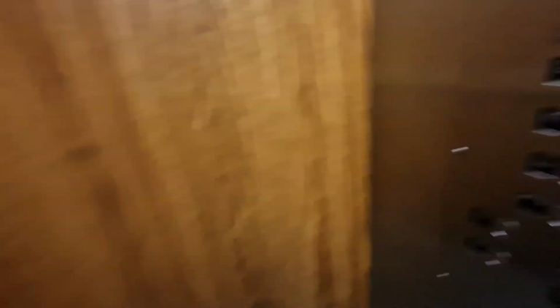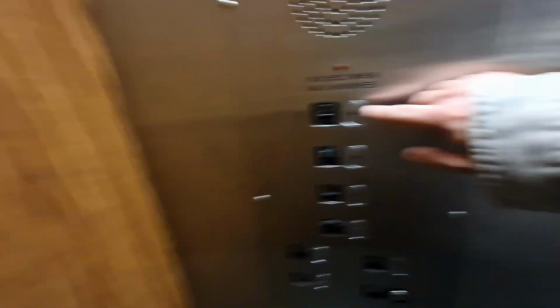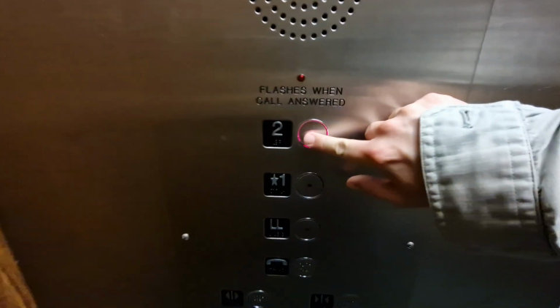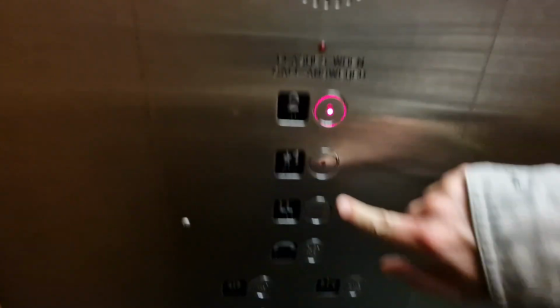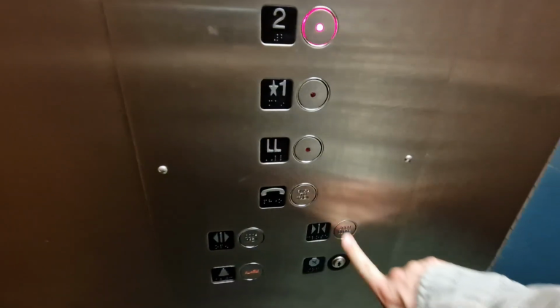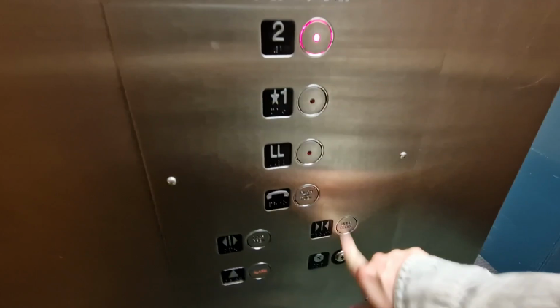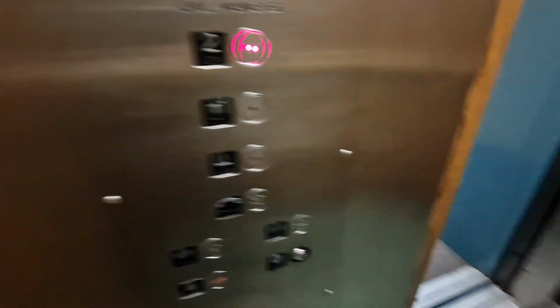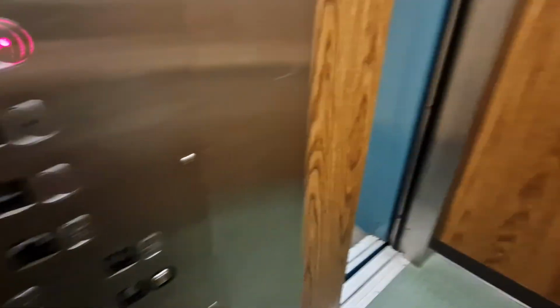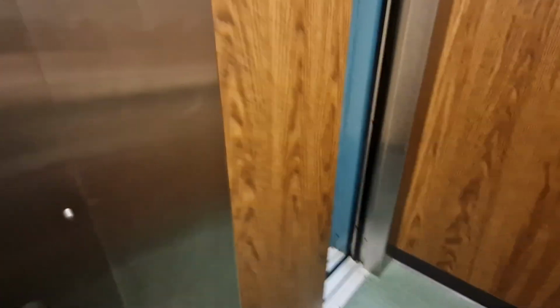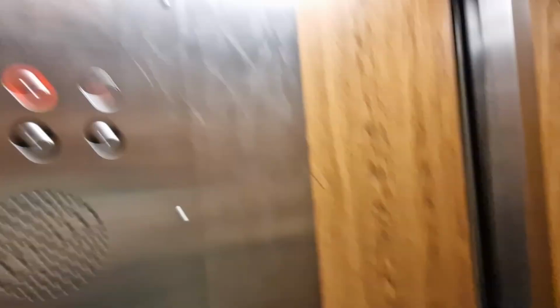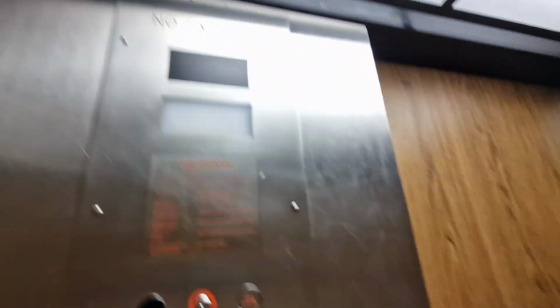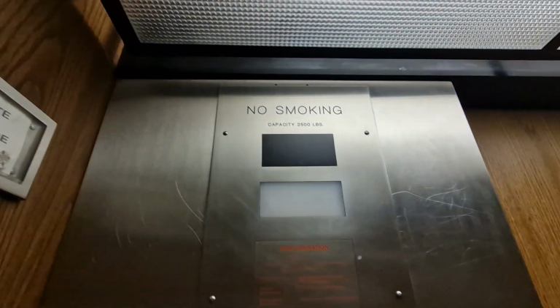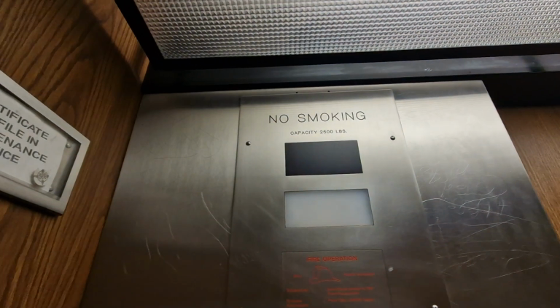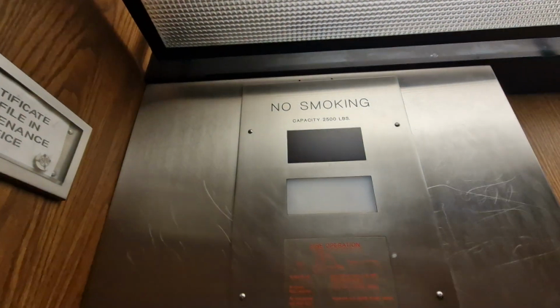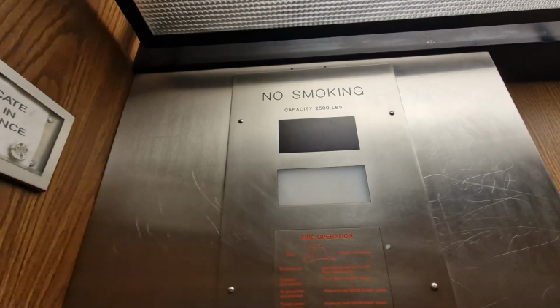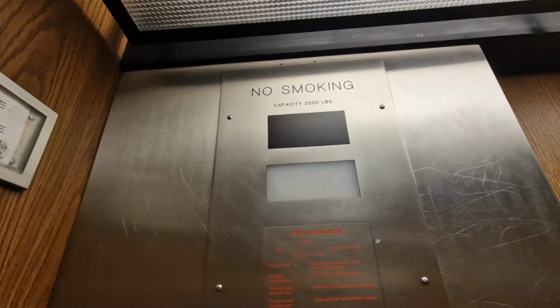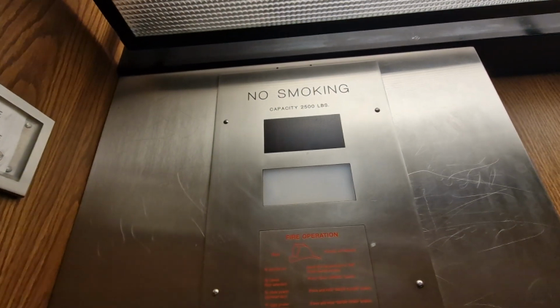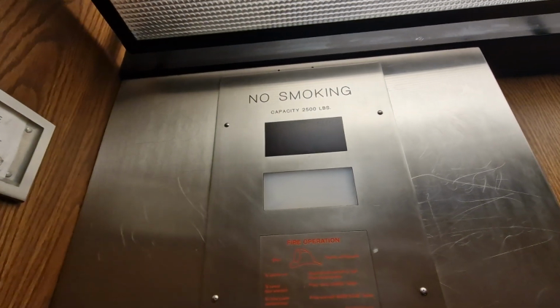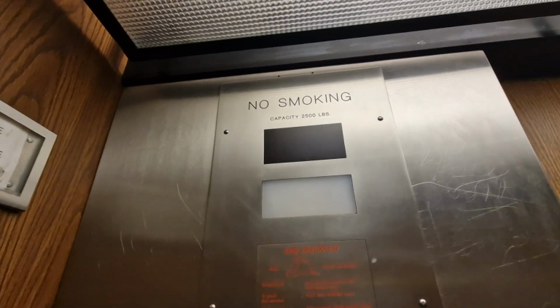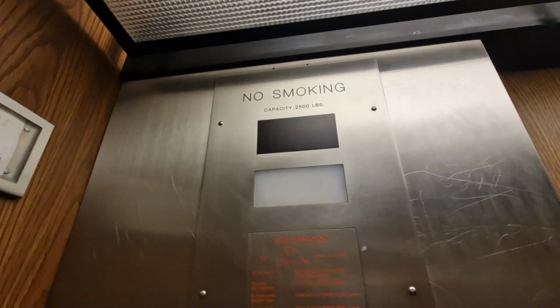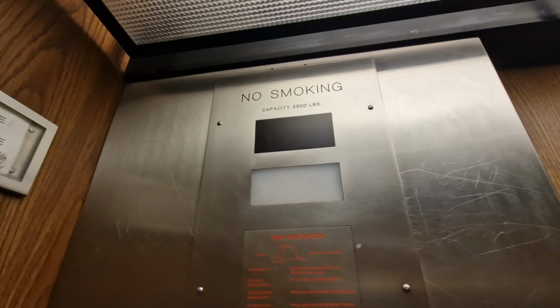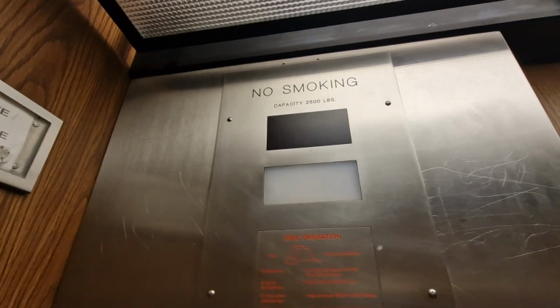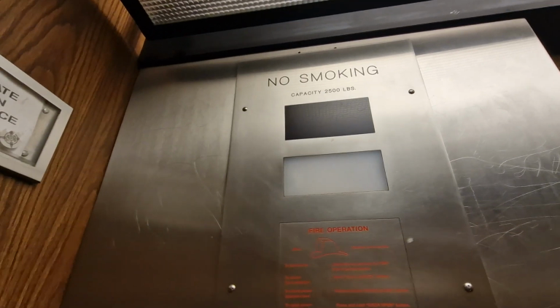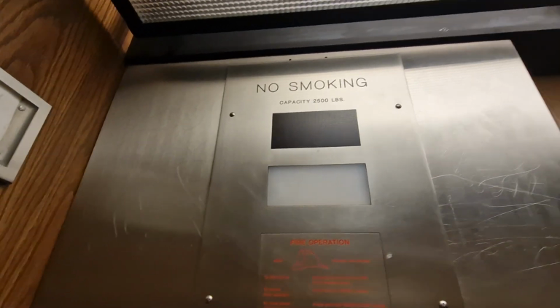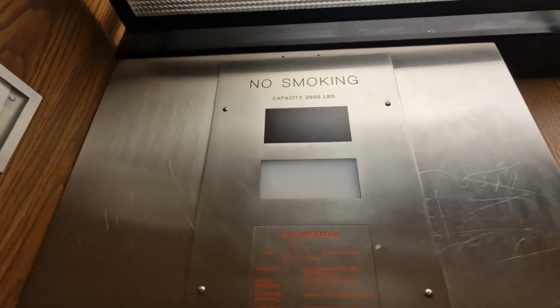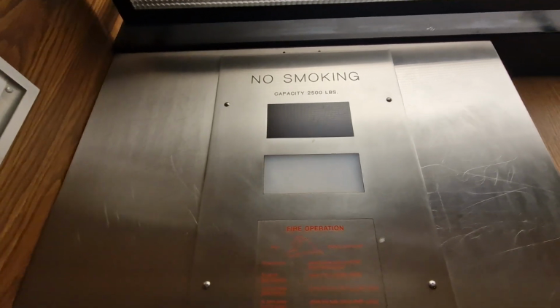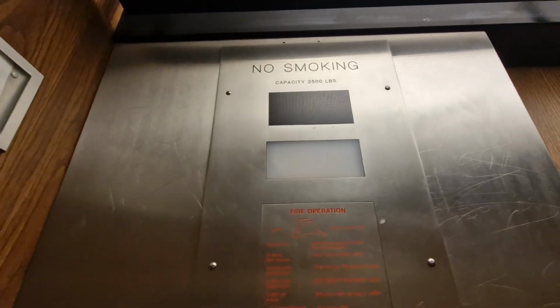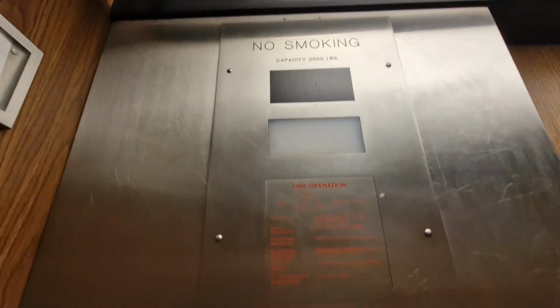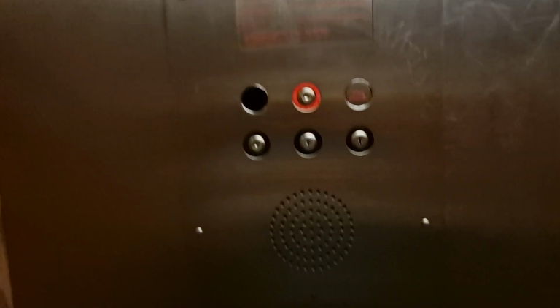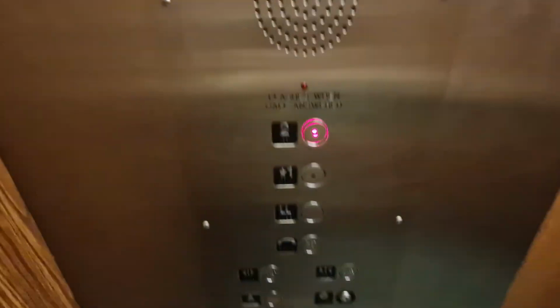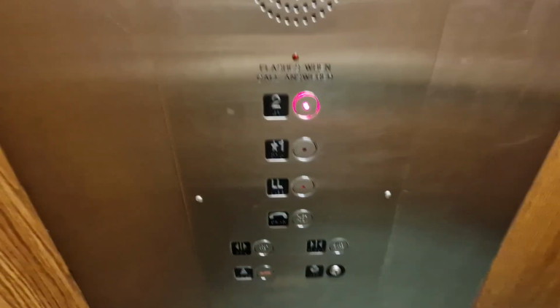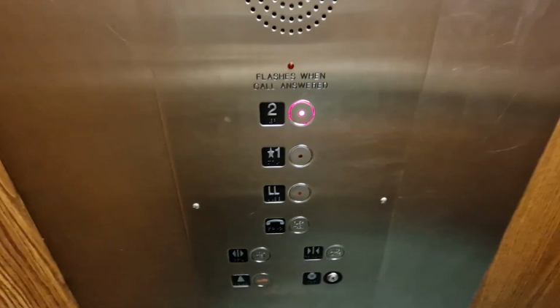I'll go back to two. Capacity 2,500 lbs, built in 1975 — either a United or a Dover, and modernised by Dewhurst.